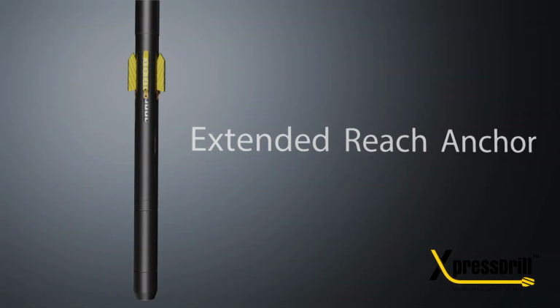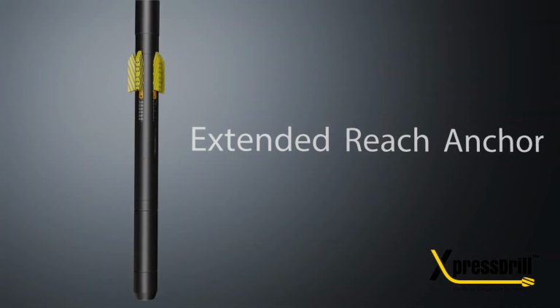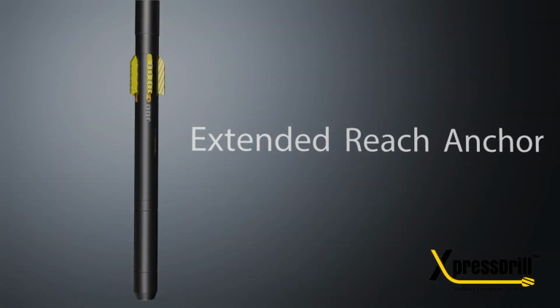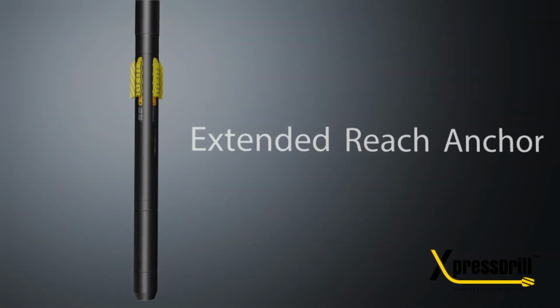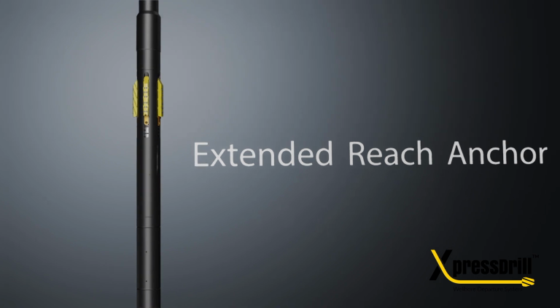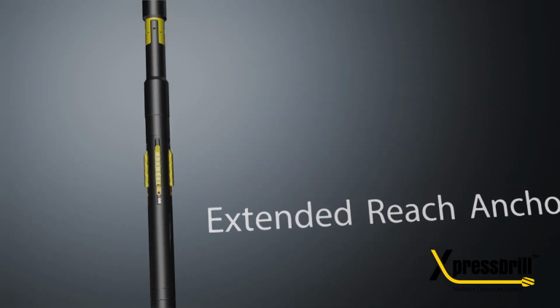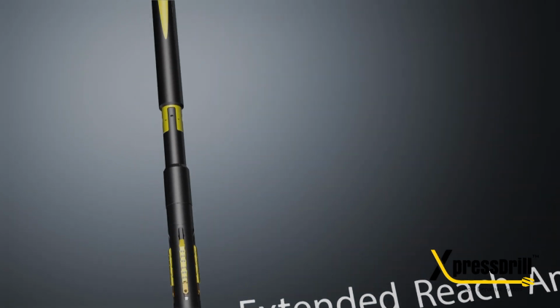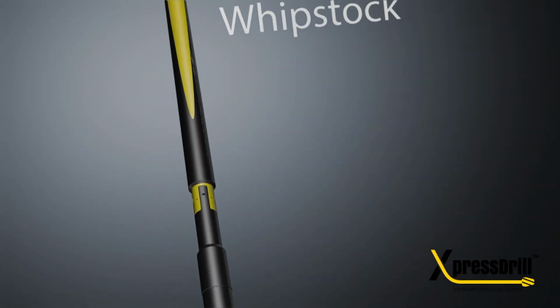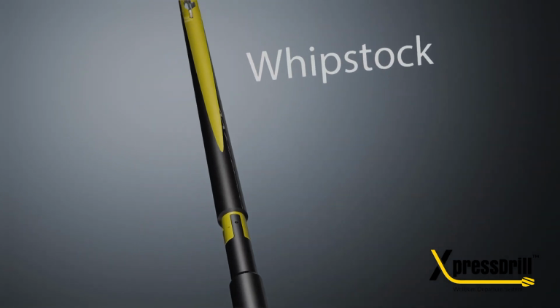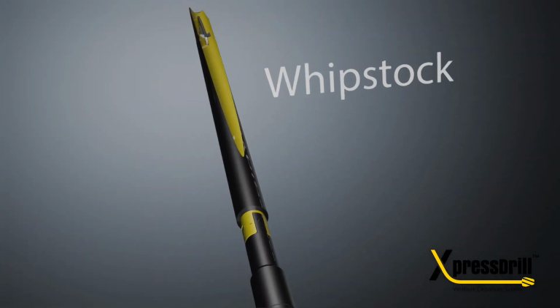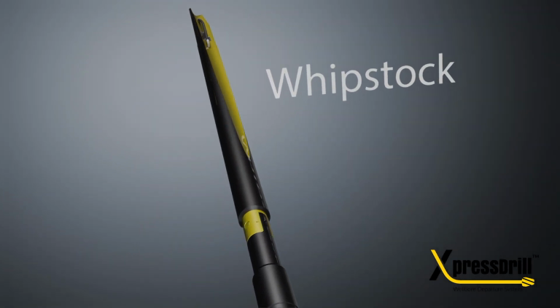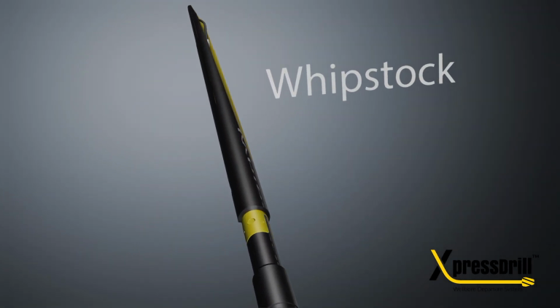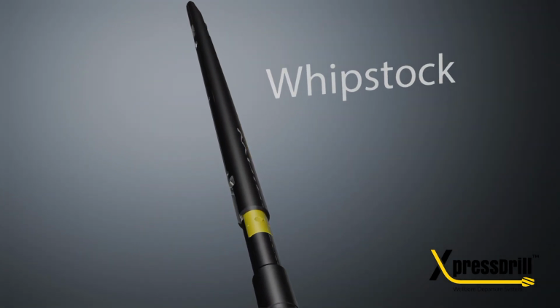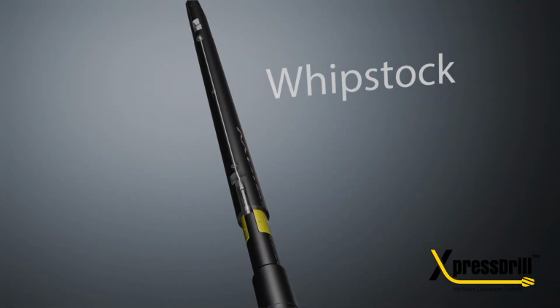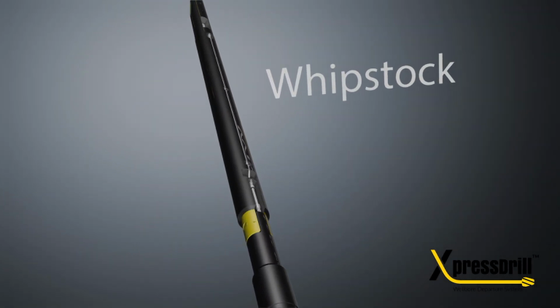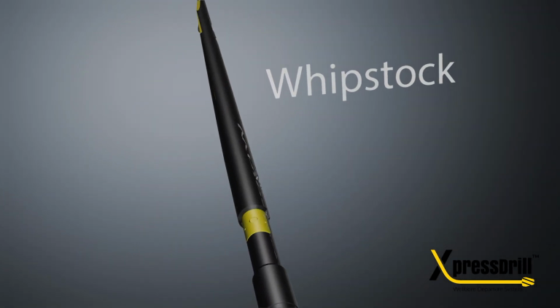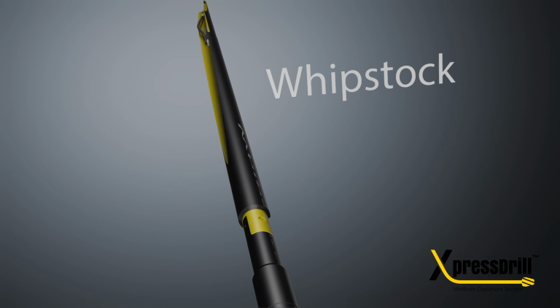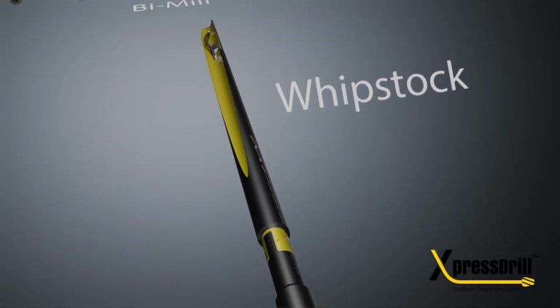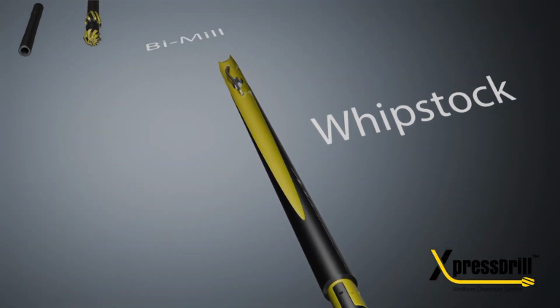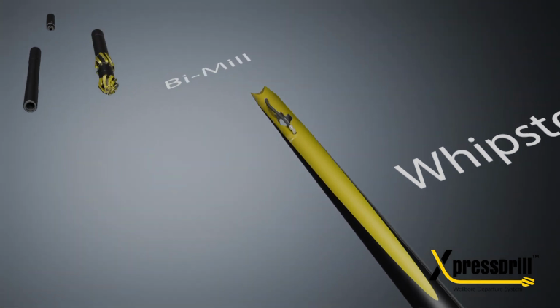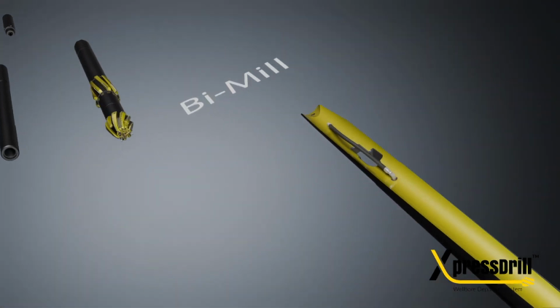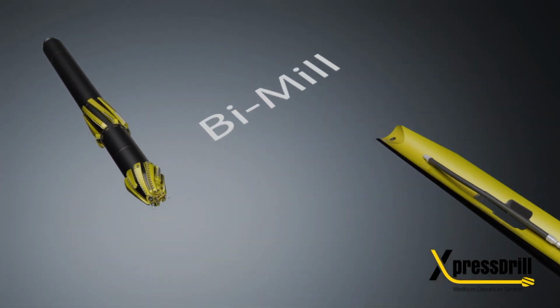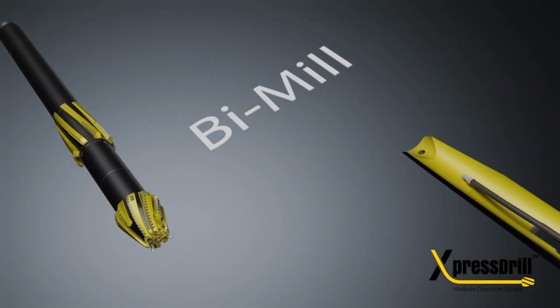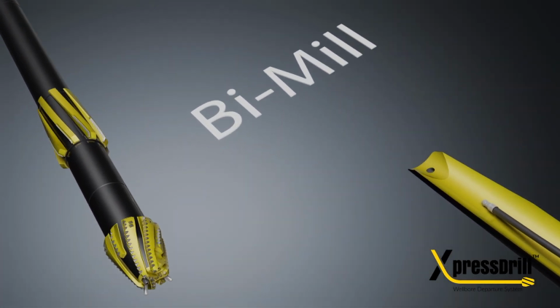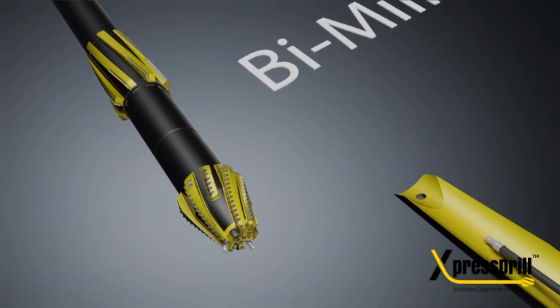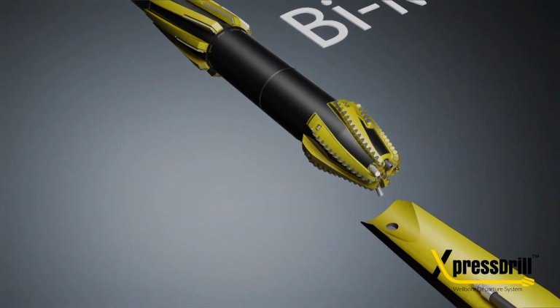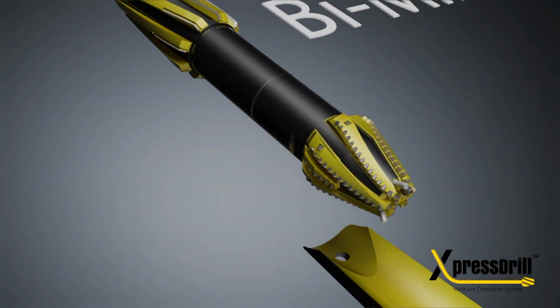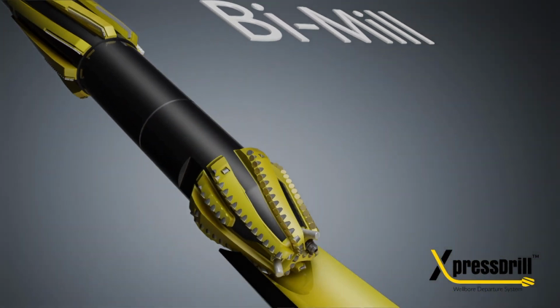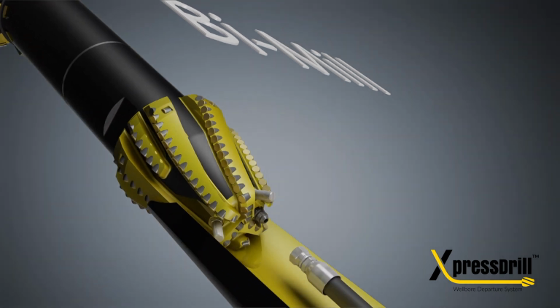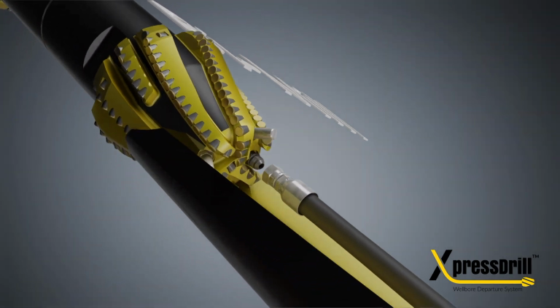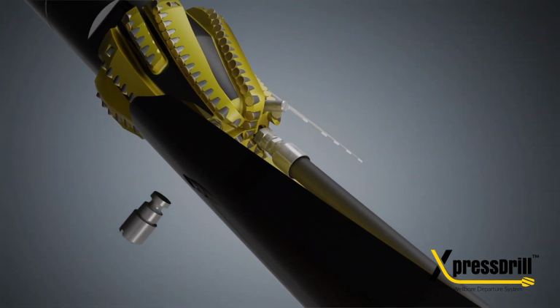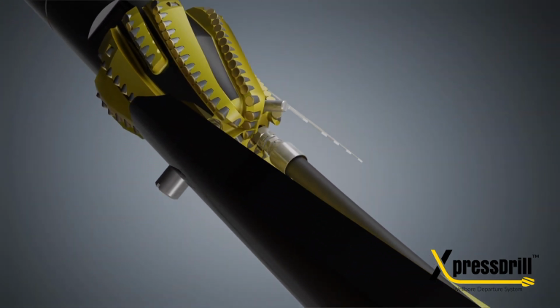Wildcat's patent-pending Extended Reach Hydraulically Activated Anchor with a groundbreaking multi-slip design is applicable for both cased and open-hole sidetracks. All Express Drill systems are retrievable thanks to our engineered release features.